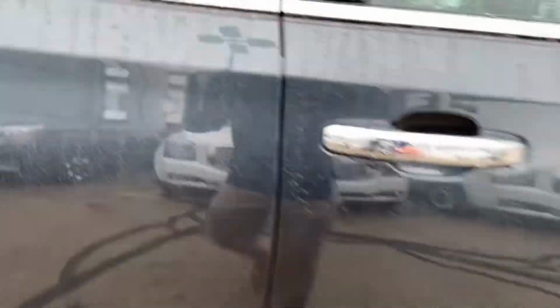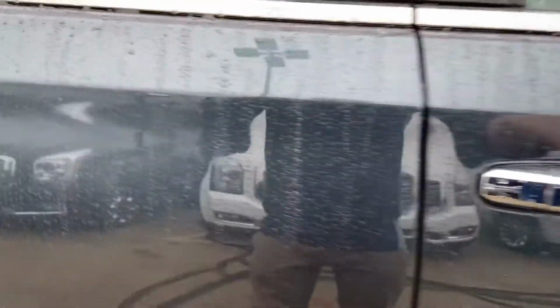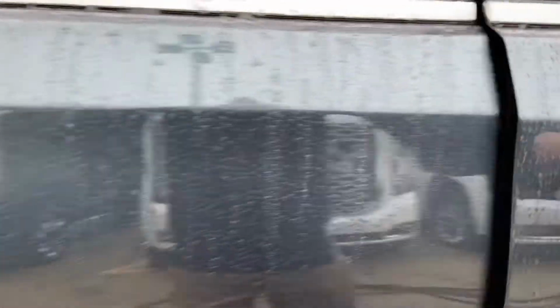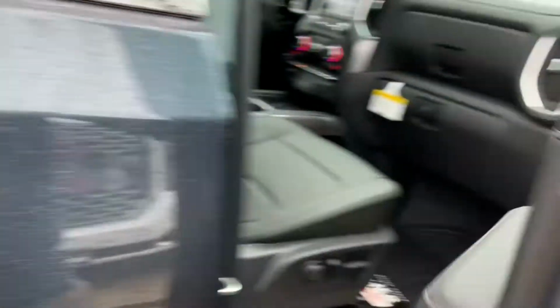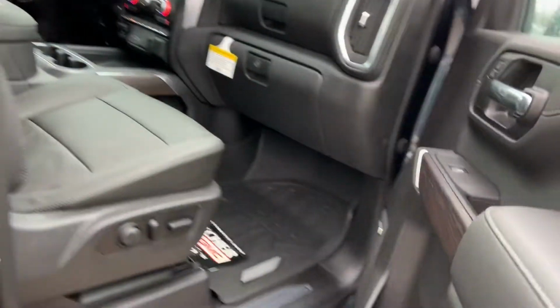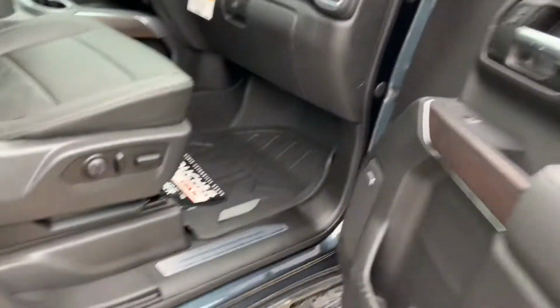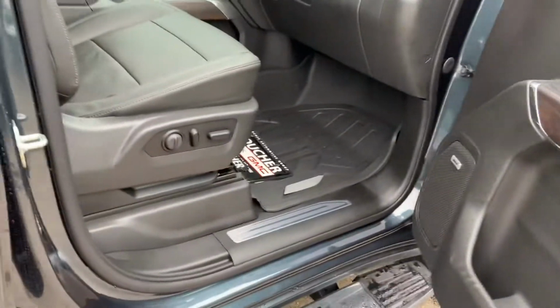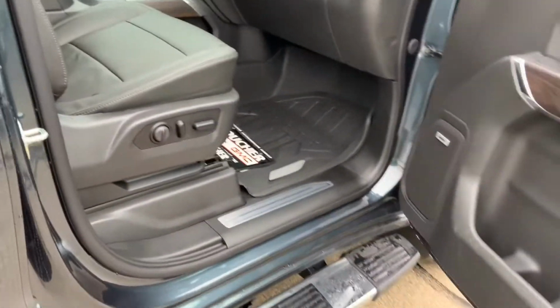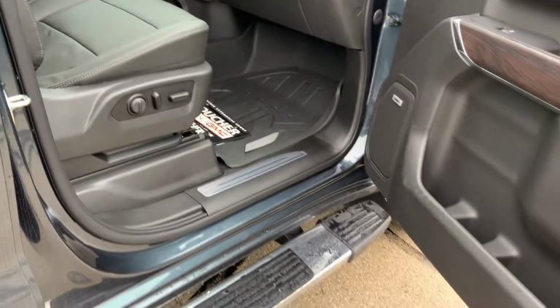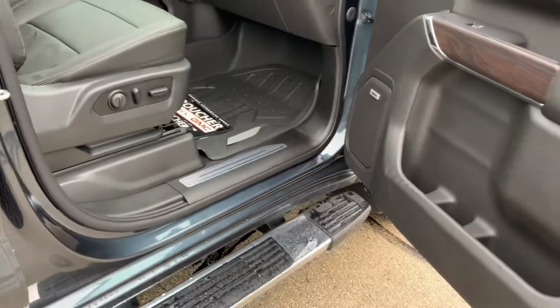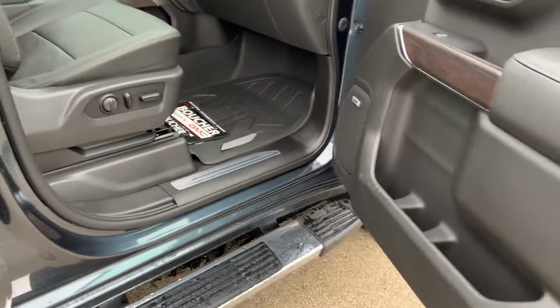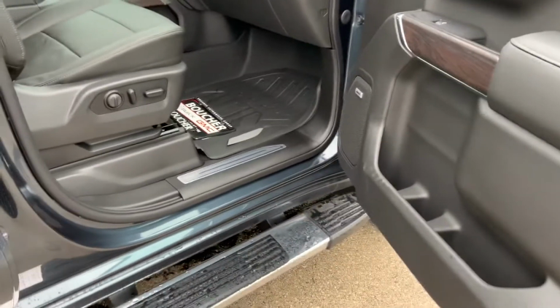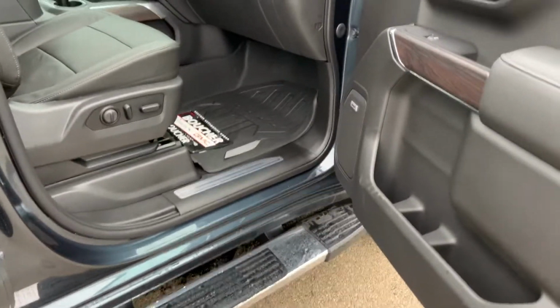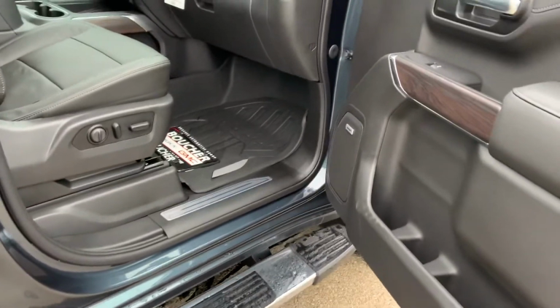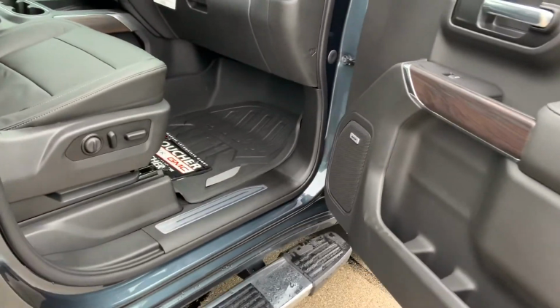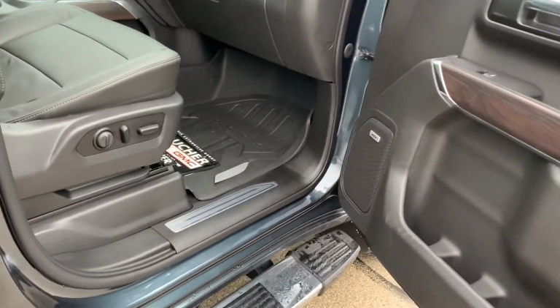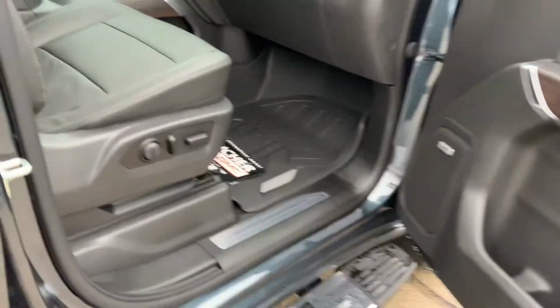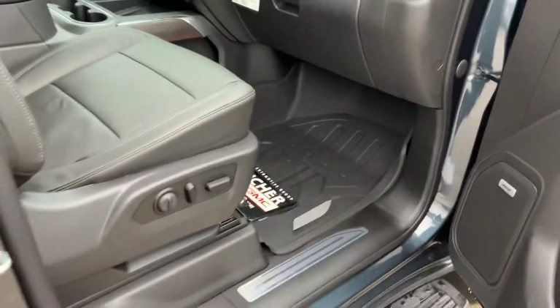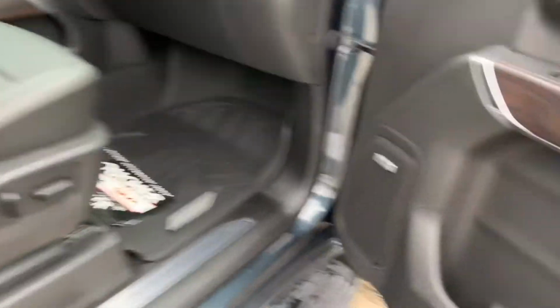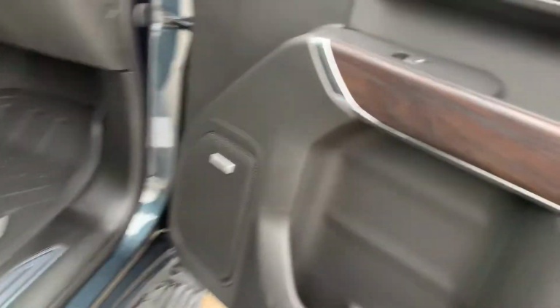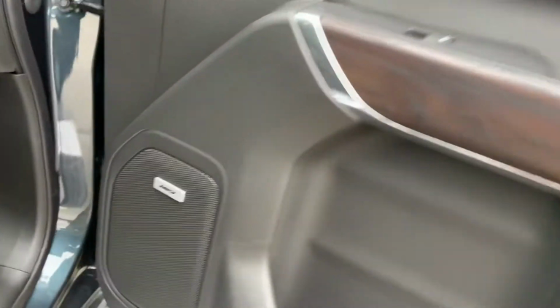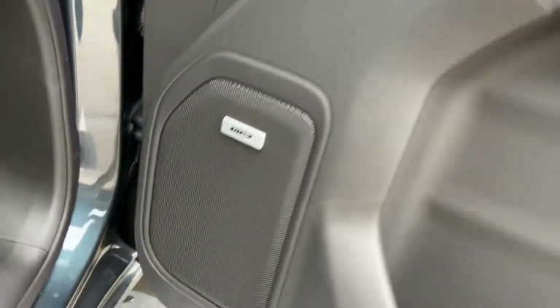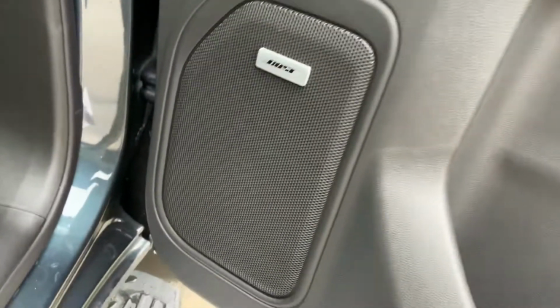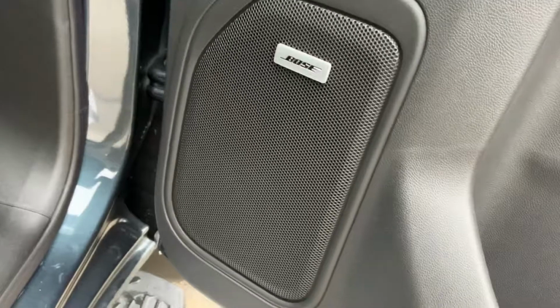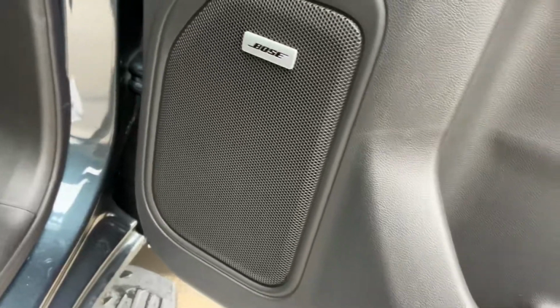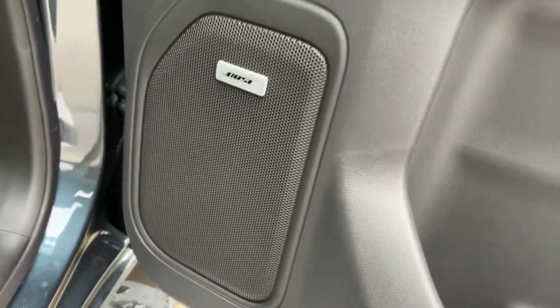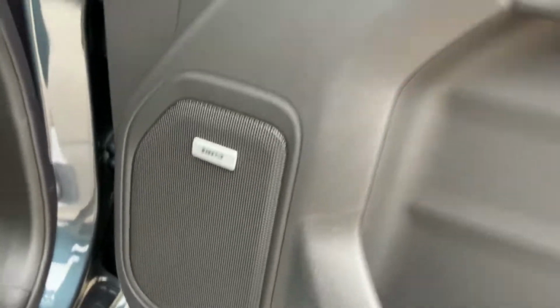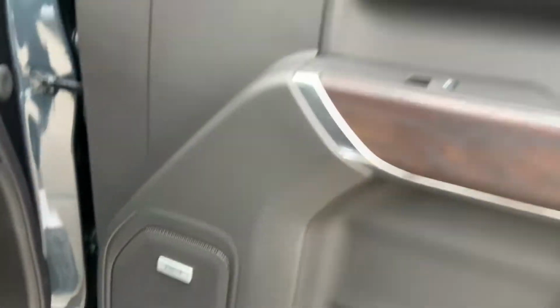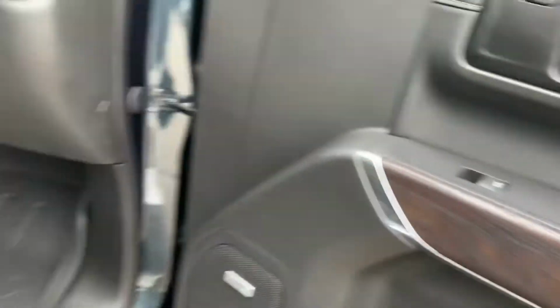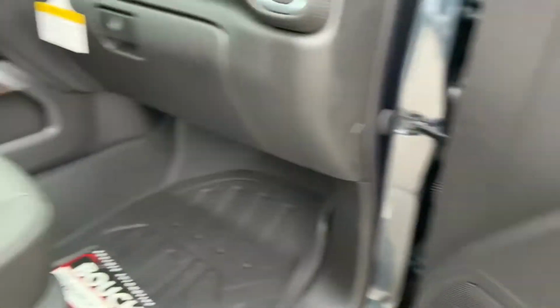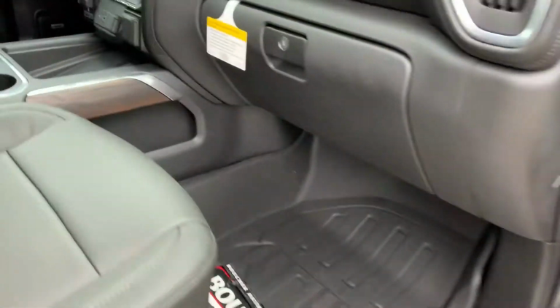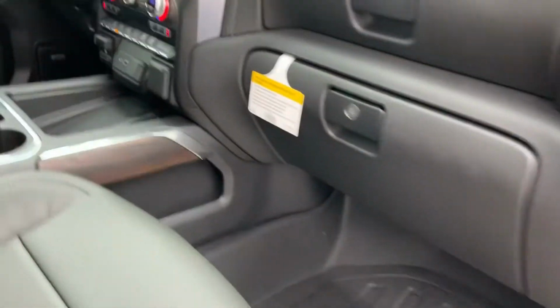Let's give you a shot of the inside. 8-way power adjustable passenger seat with lumbar support — driver seat also matches. Upgraded Bose sound system throughout the vehicle, wood grain accents.